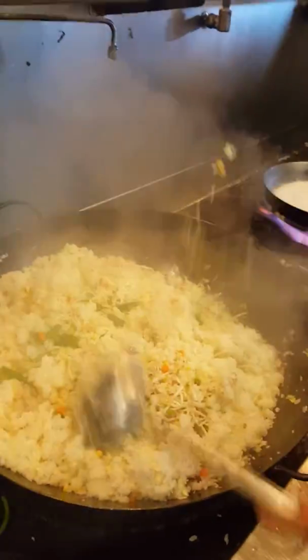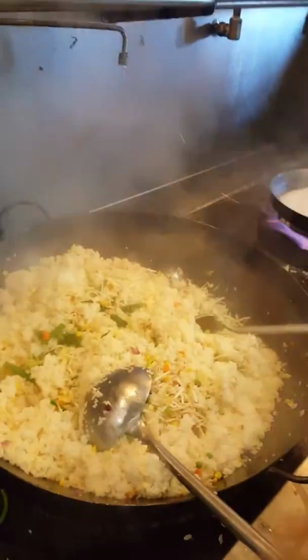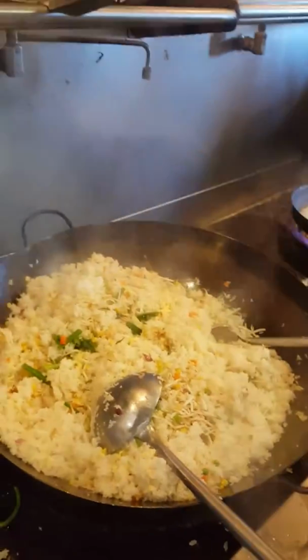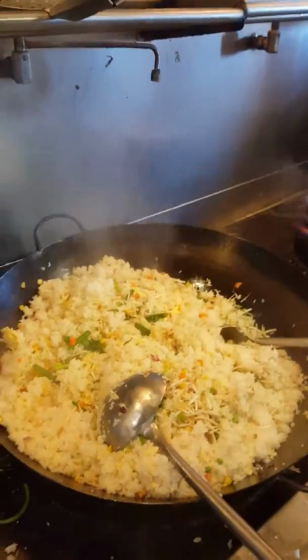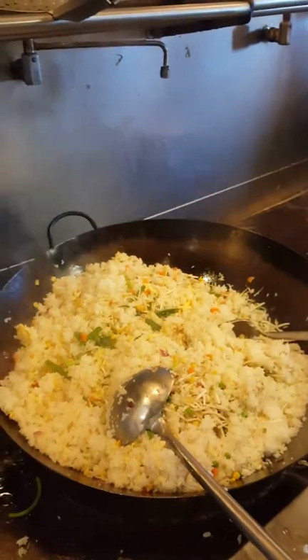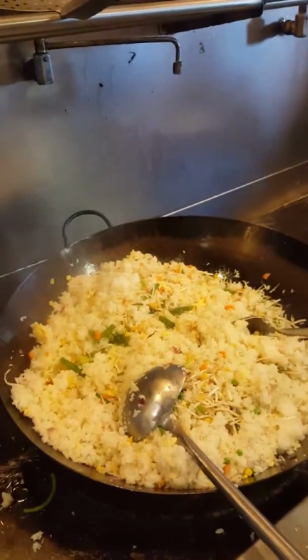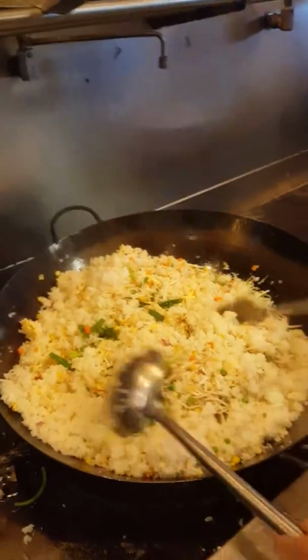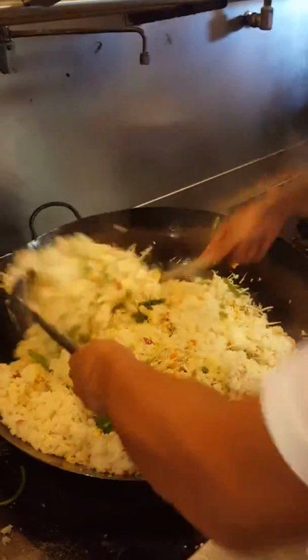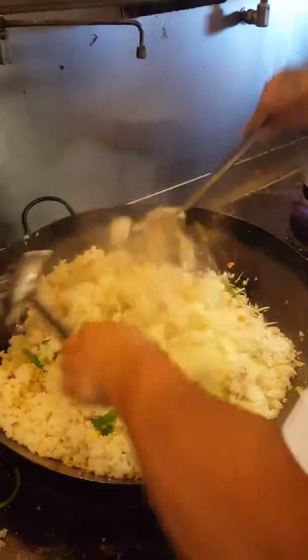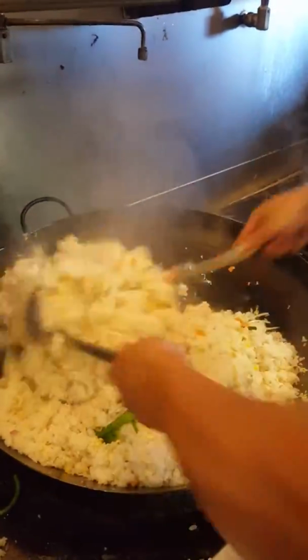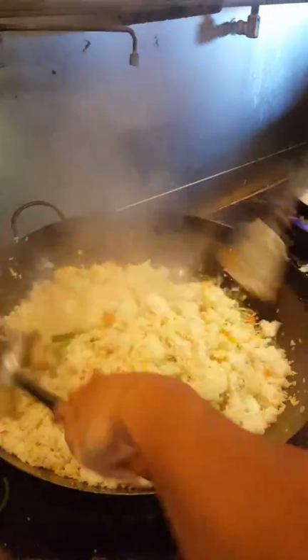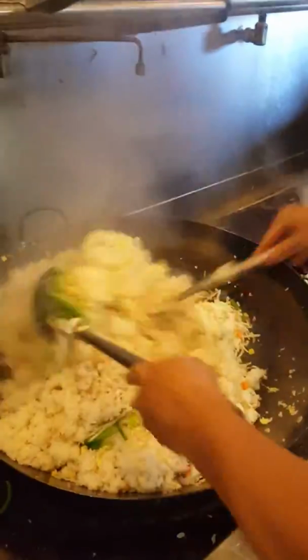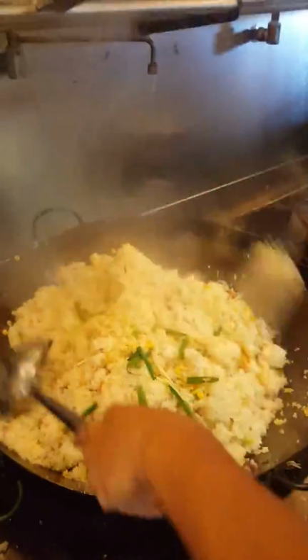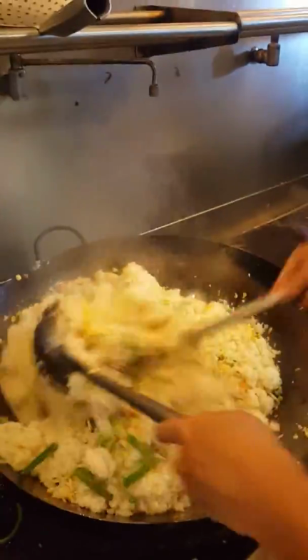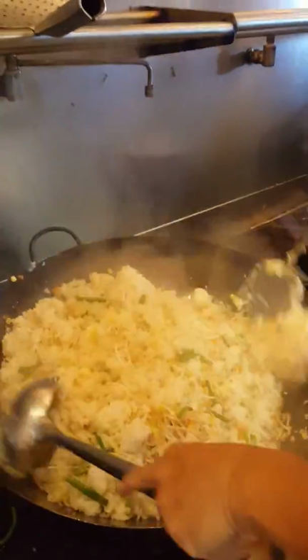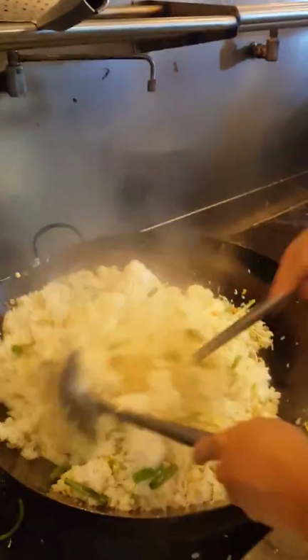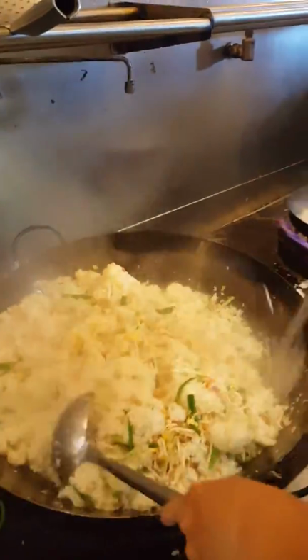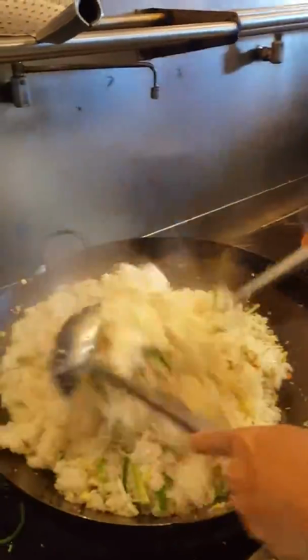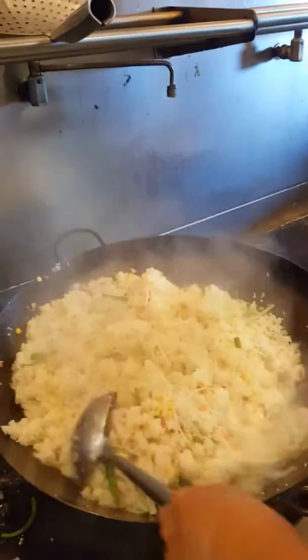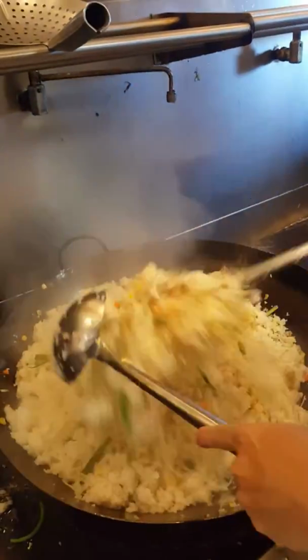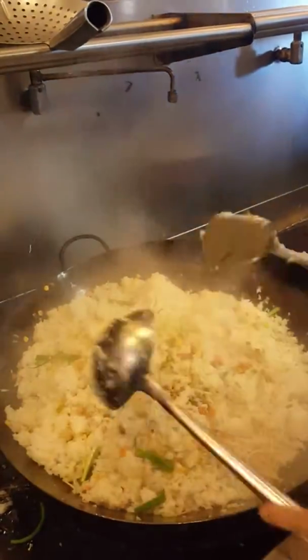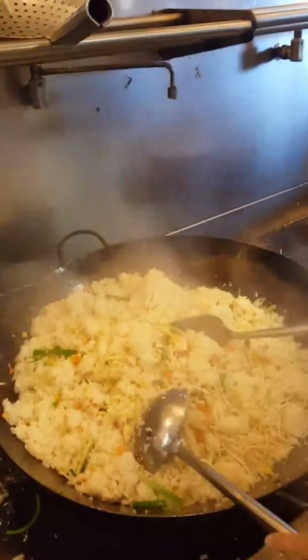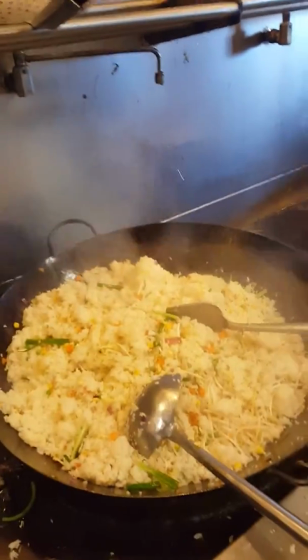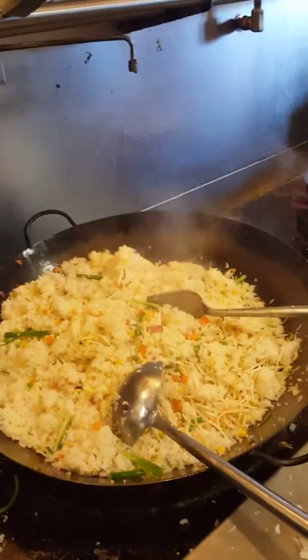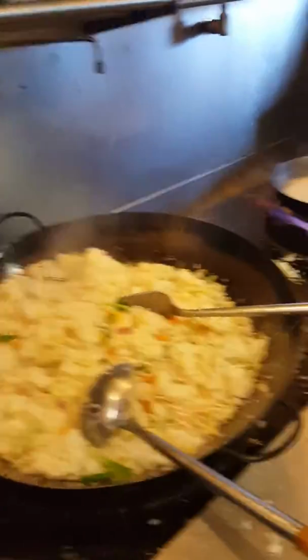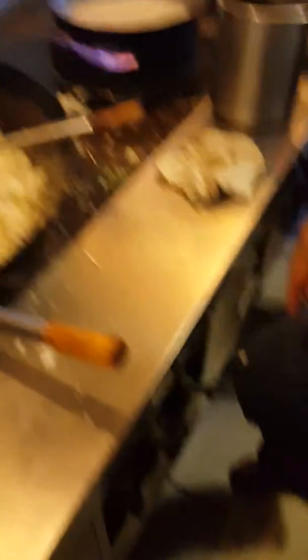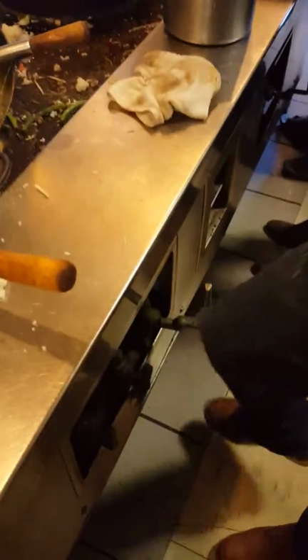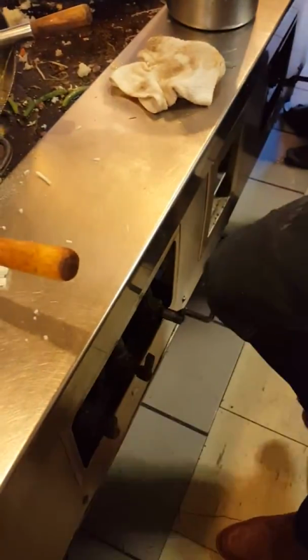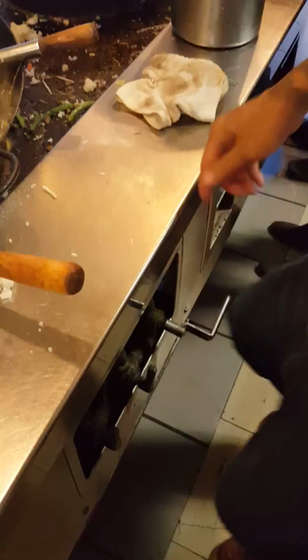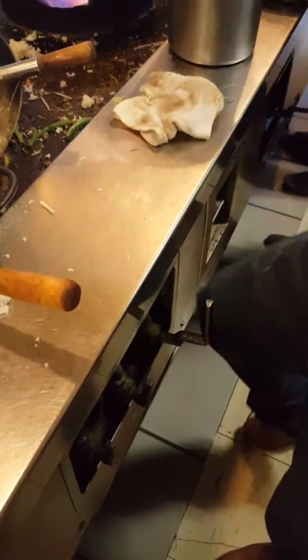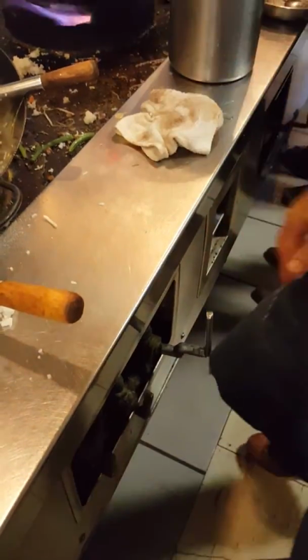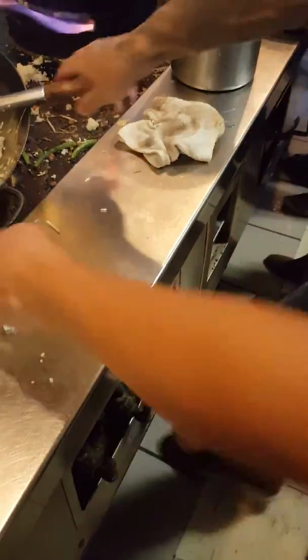So after you mix all the rice and all the ingredients together, now you got to have a guy that knows how to stir constantly. Turn the heat up to 300 degrees. You use your feet to manage the heat.